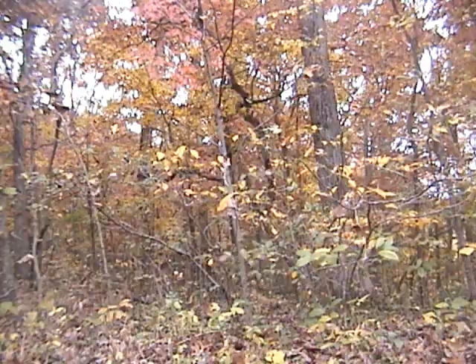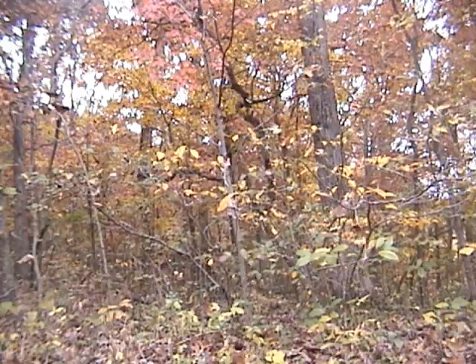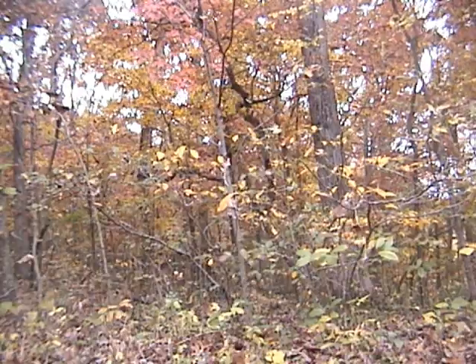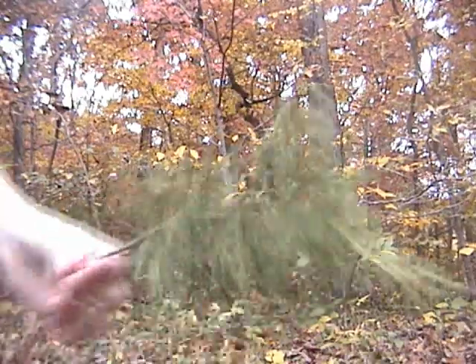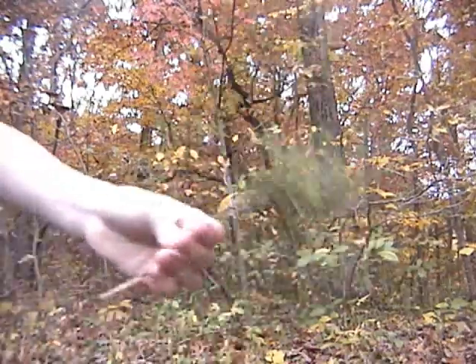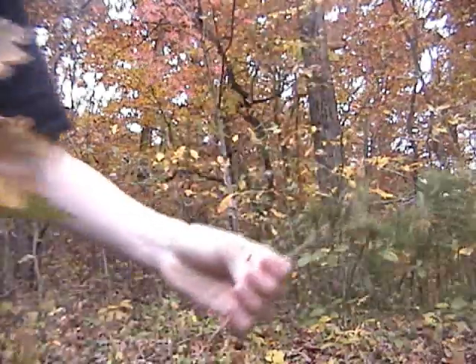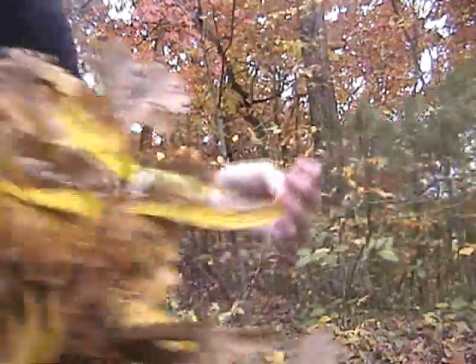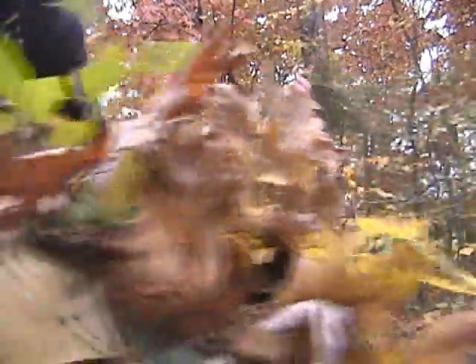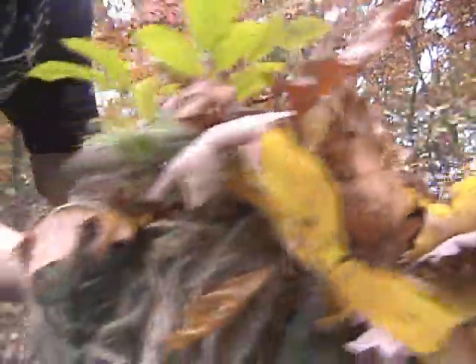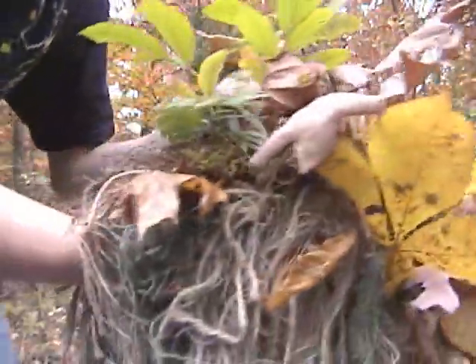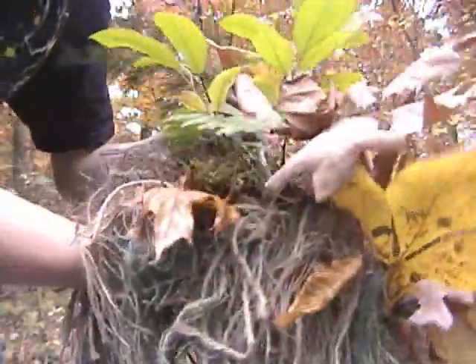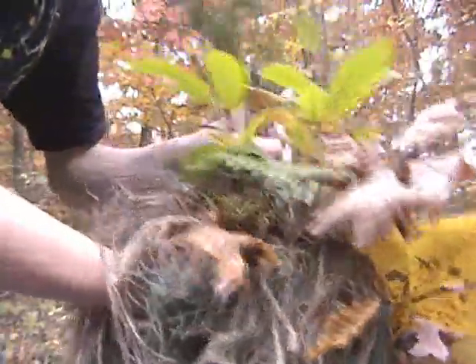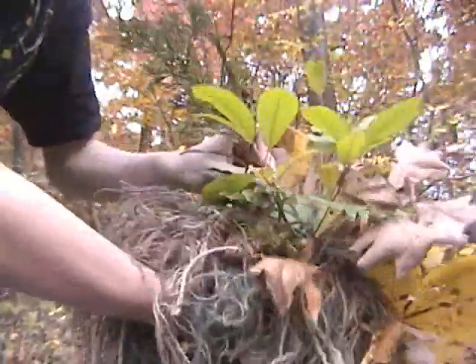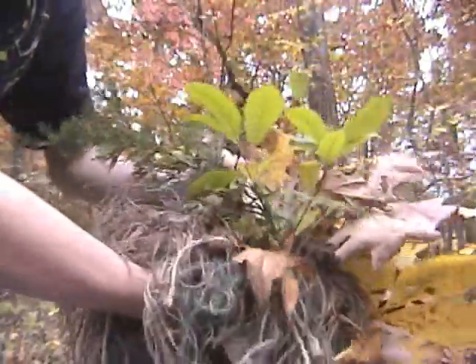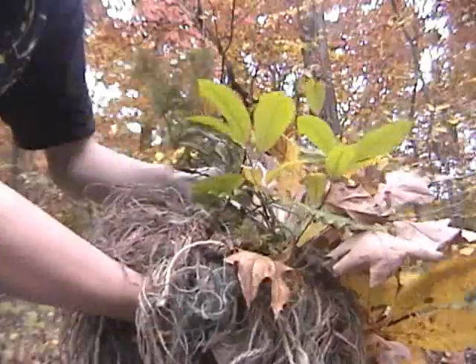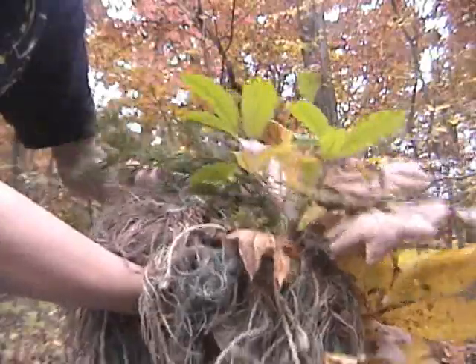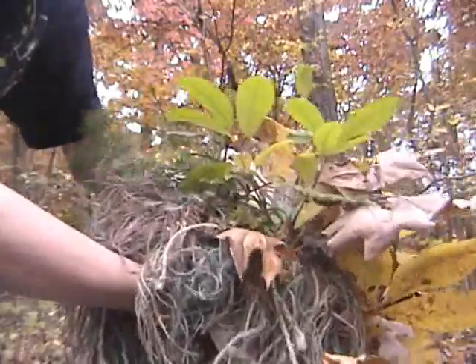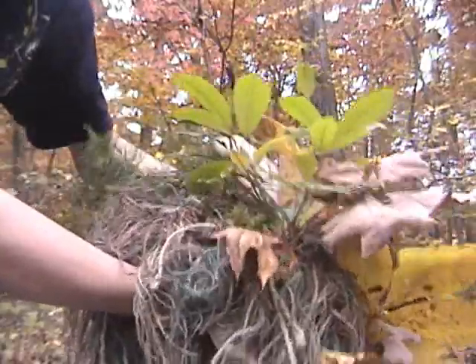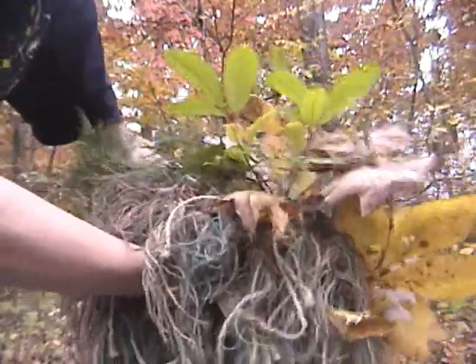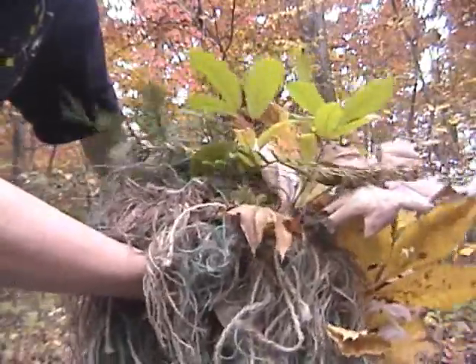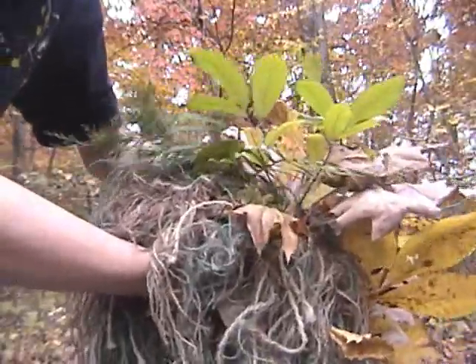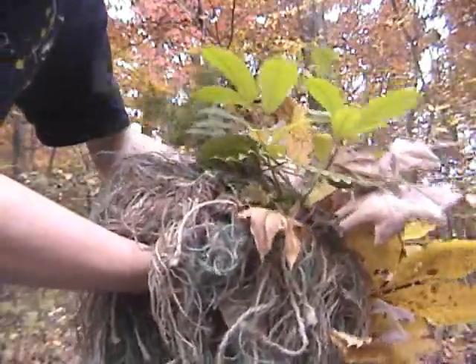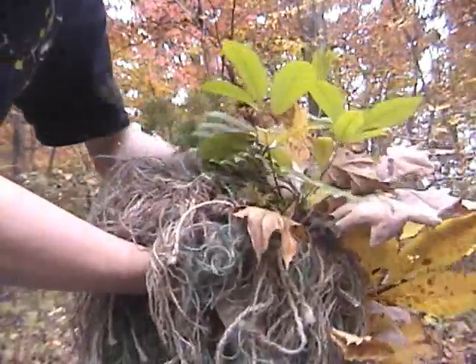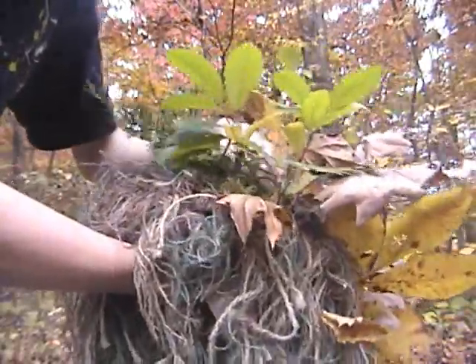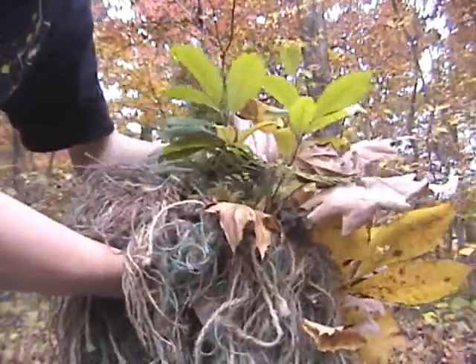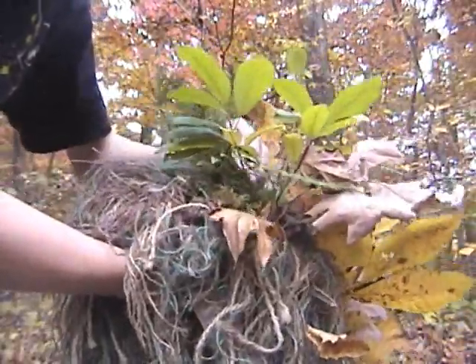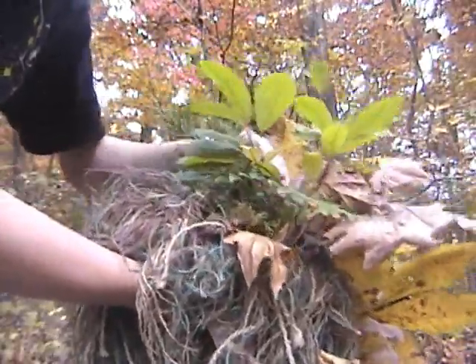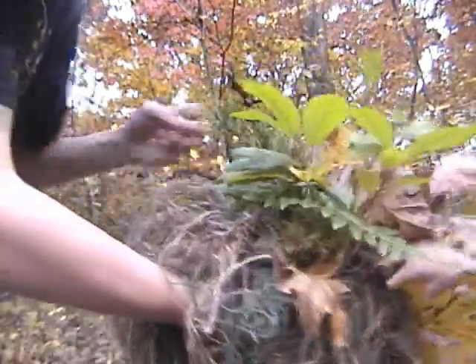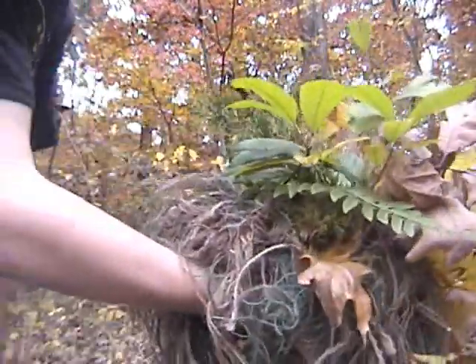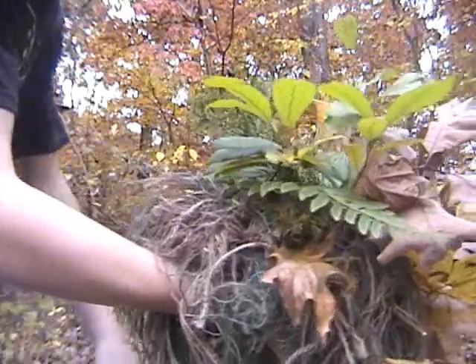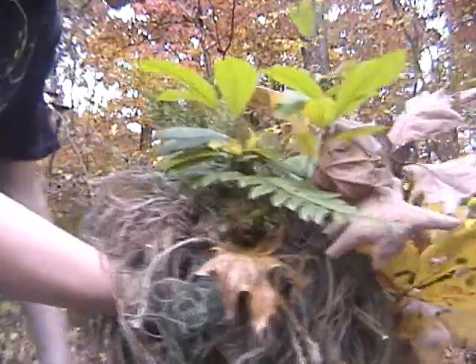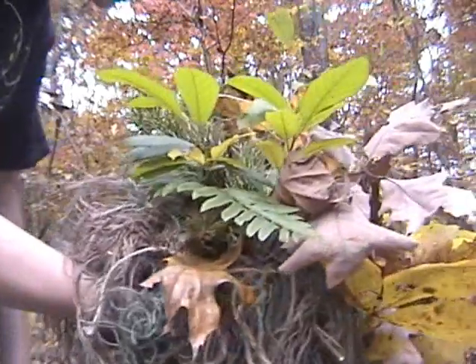Another thing I forgot to do: some of these branches from an evergreen tree, you just stick those in there just like that — just the same as you did the other ones.